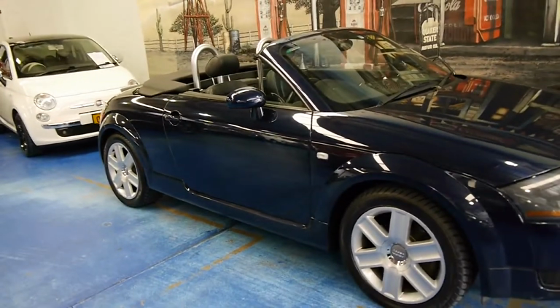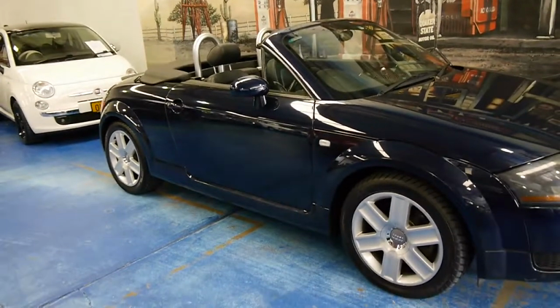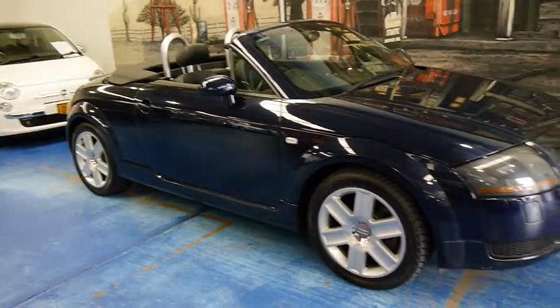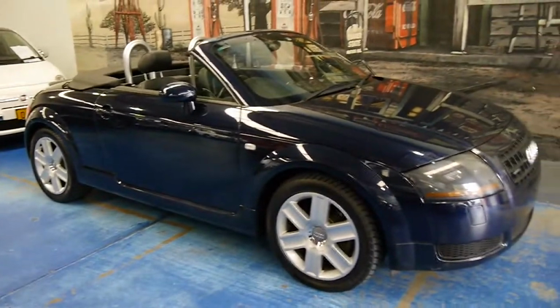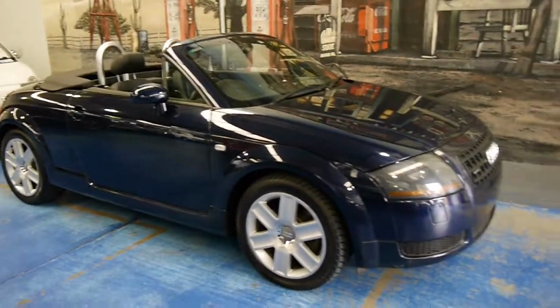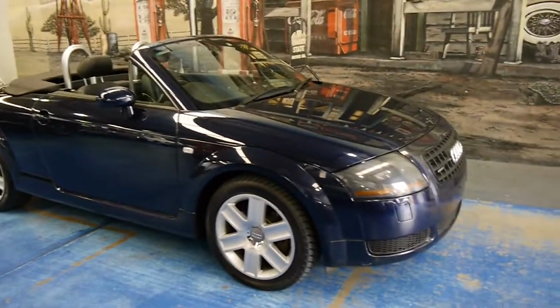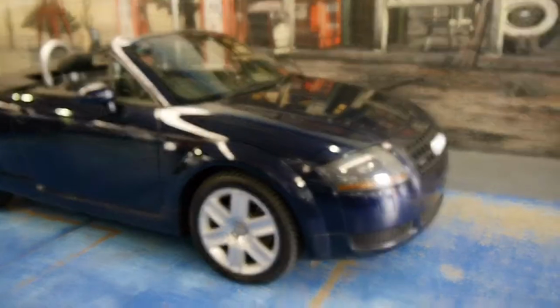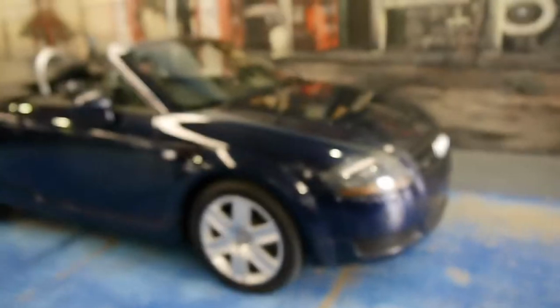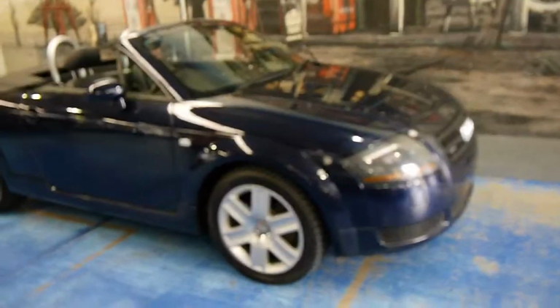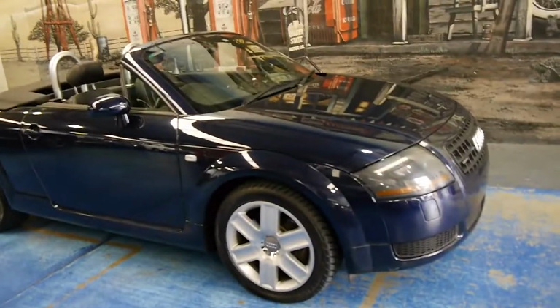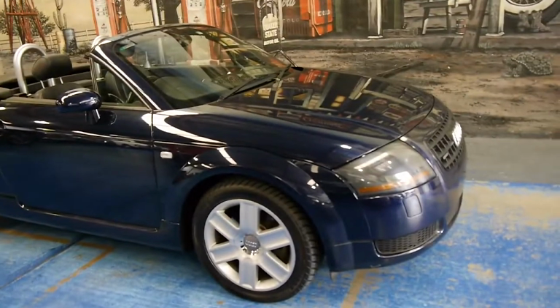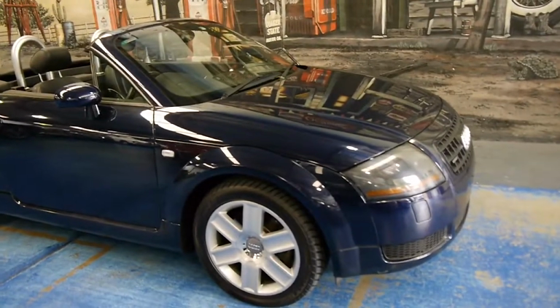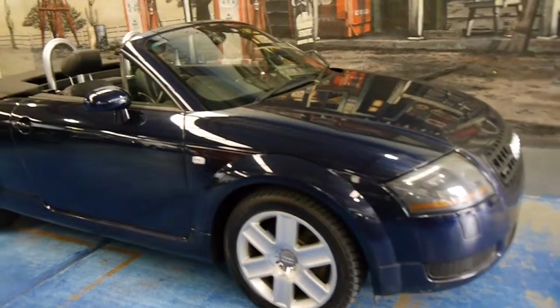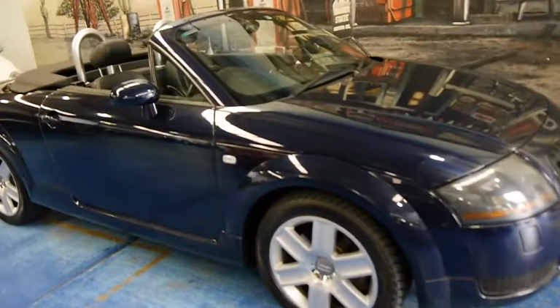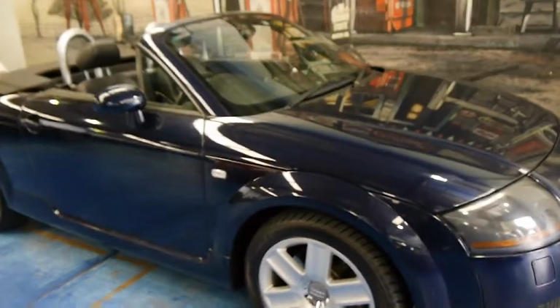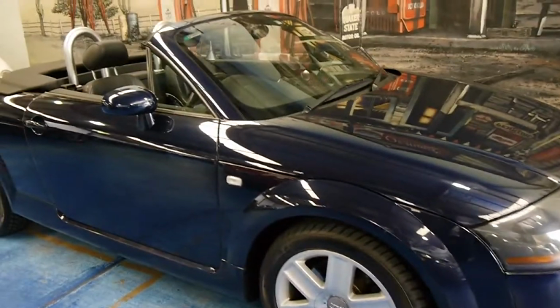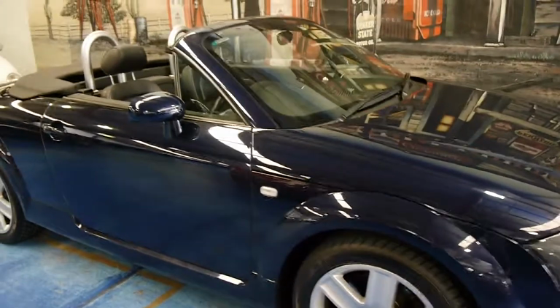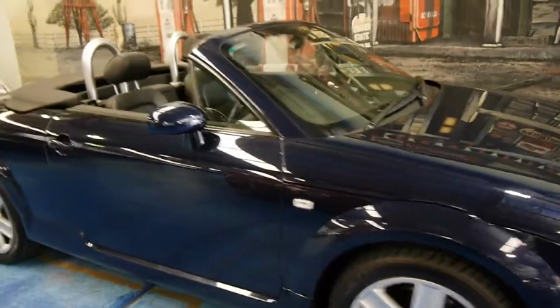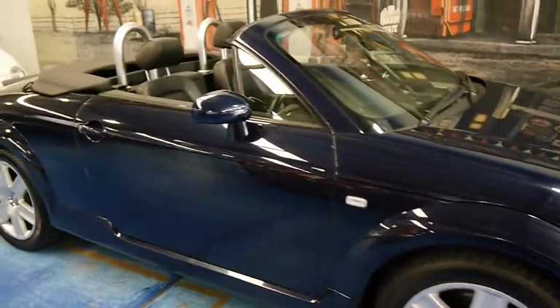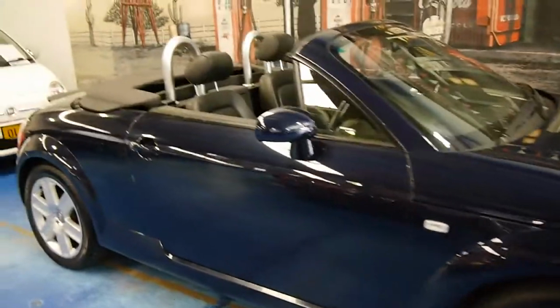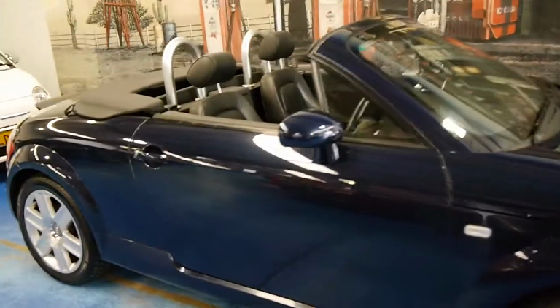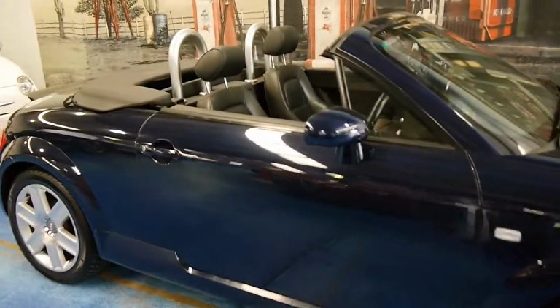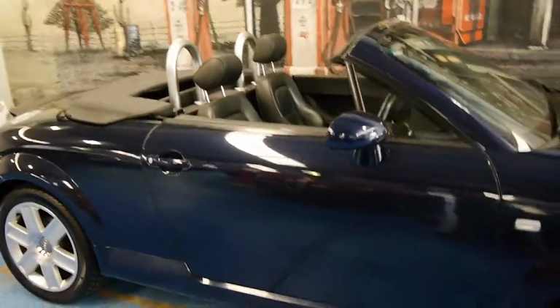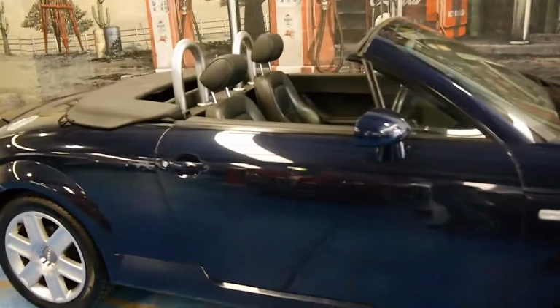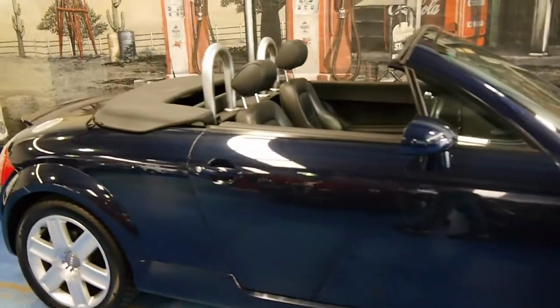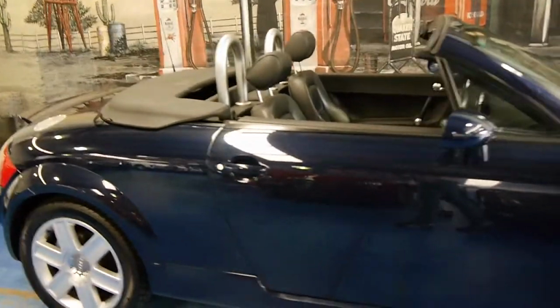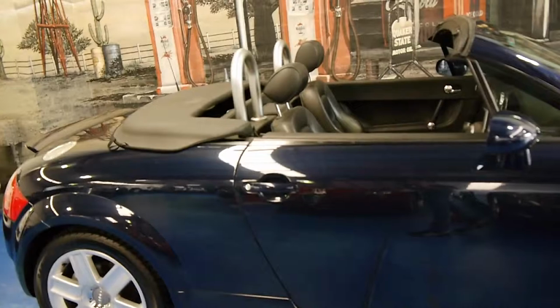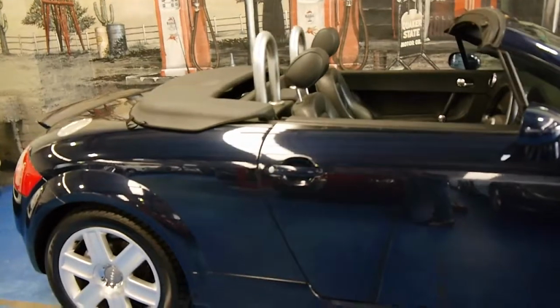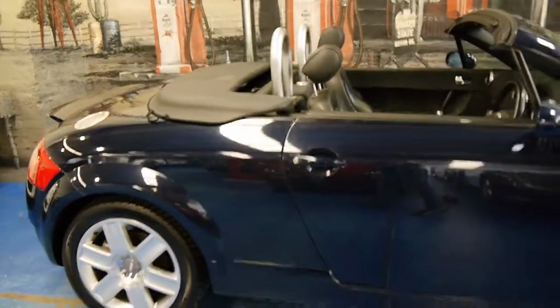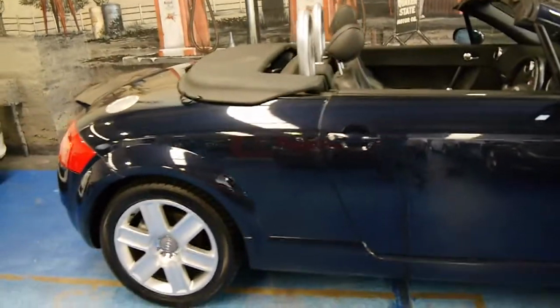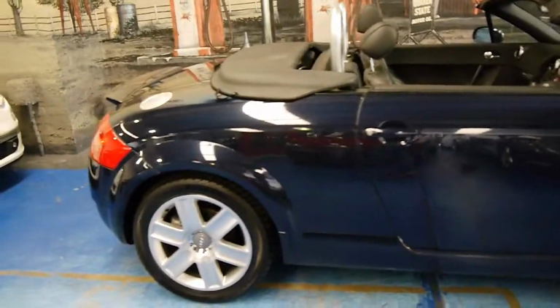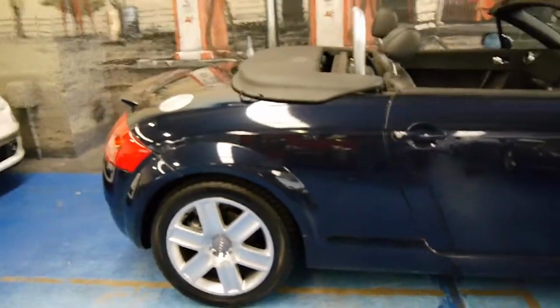If you have been looking for a TT and you're looking for a really good one — something with low kilometres for its age, in good condition — we think you should definitely come and have a look at this car and take it for a drive.